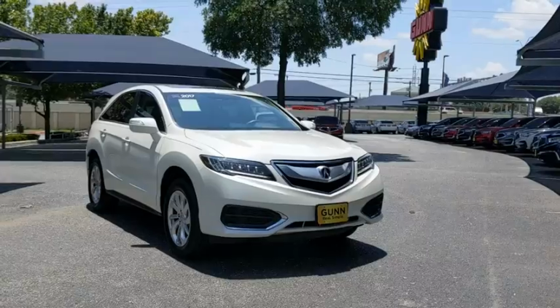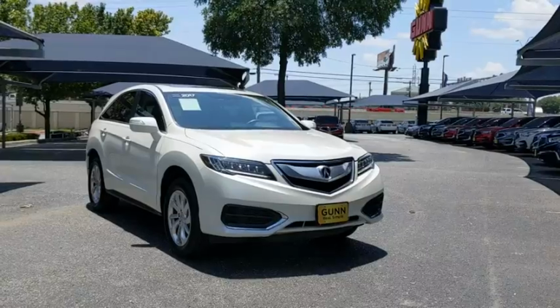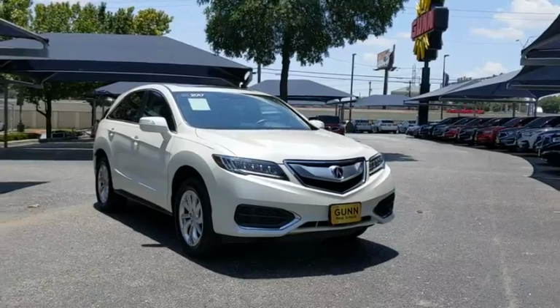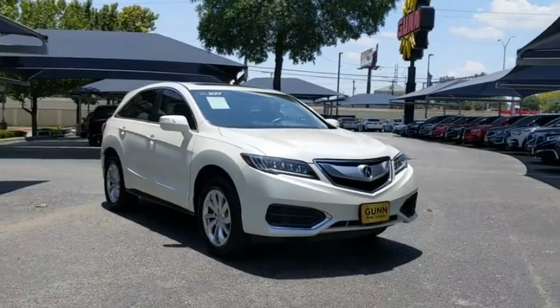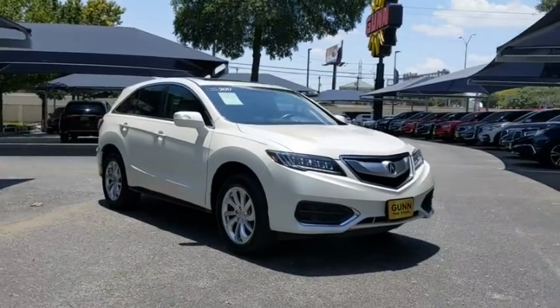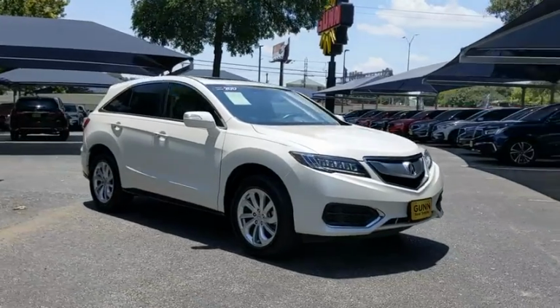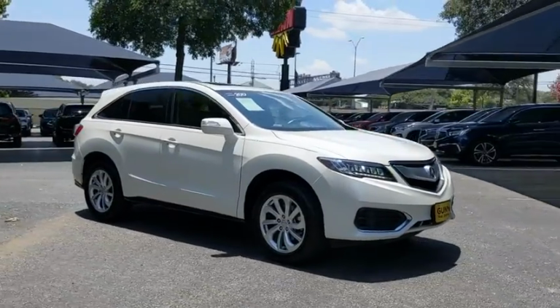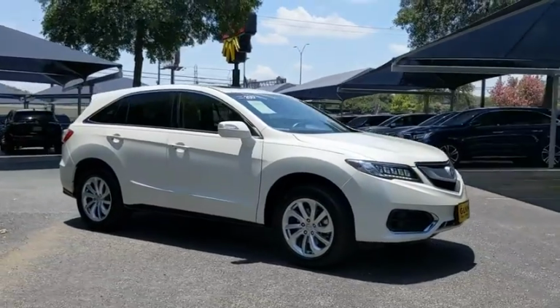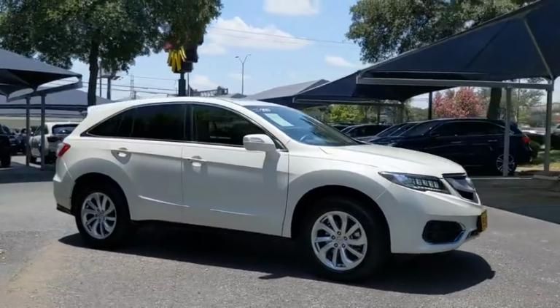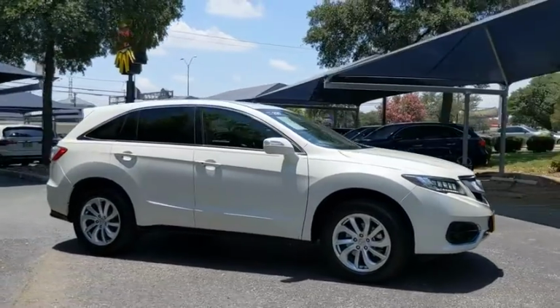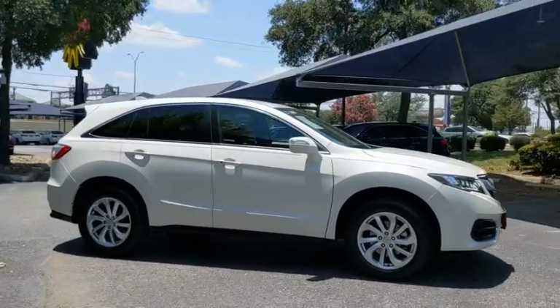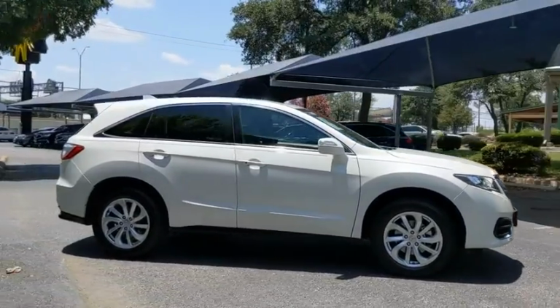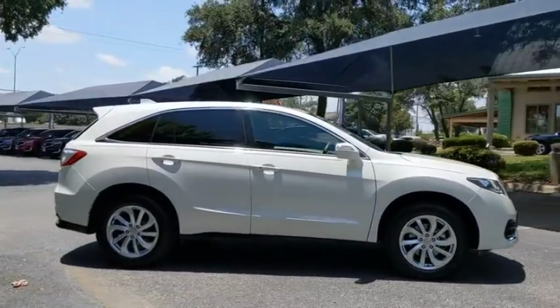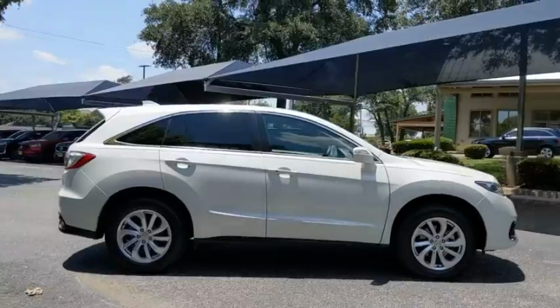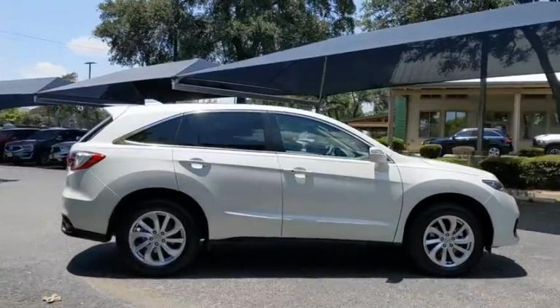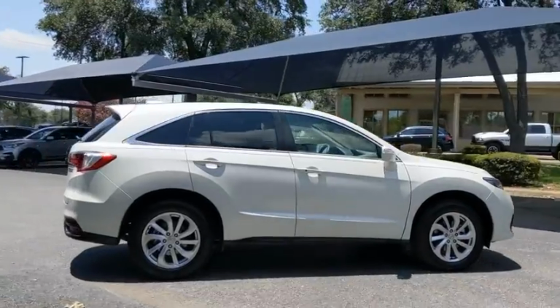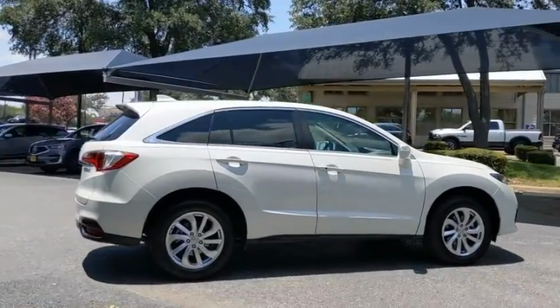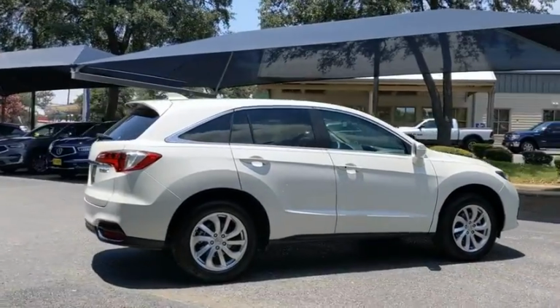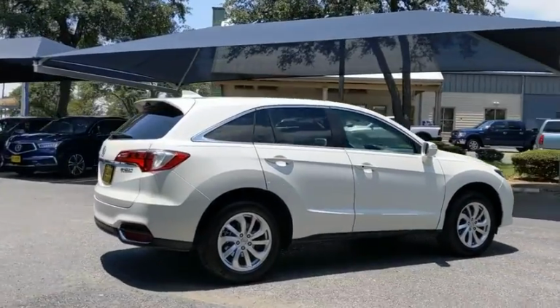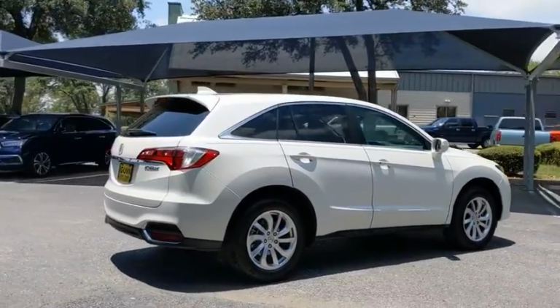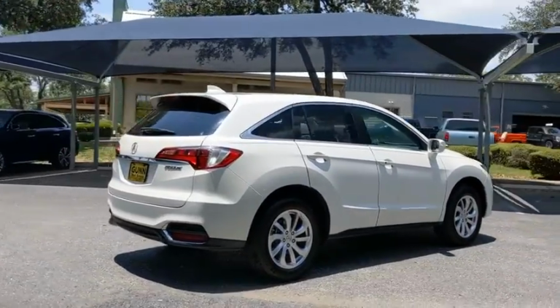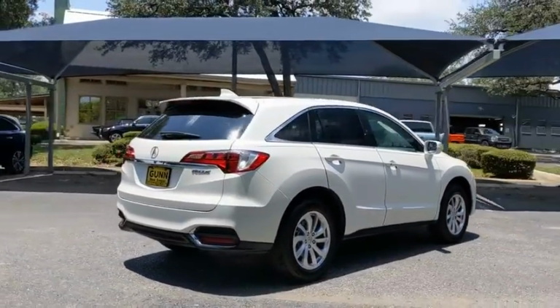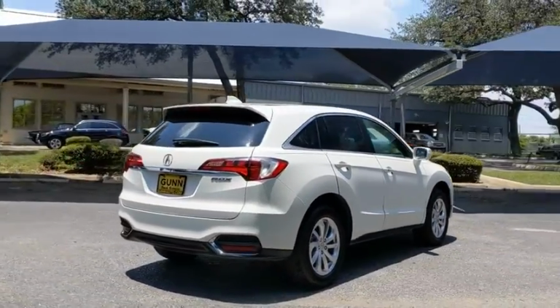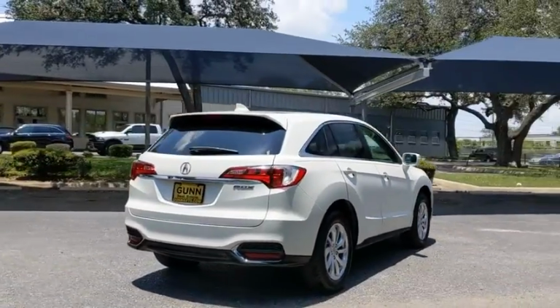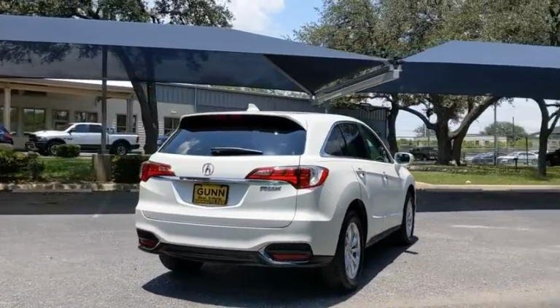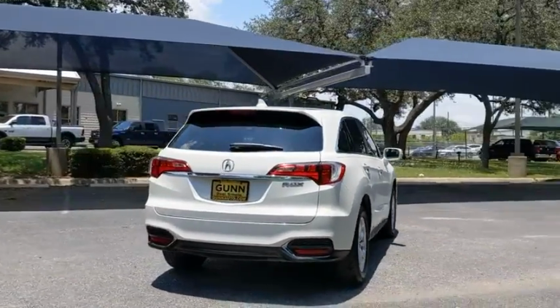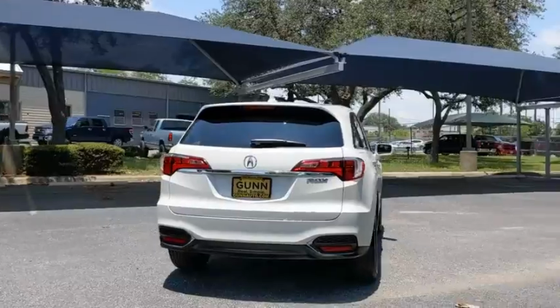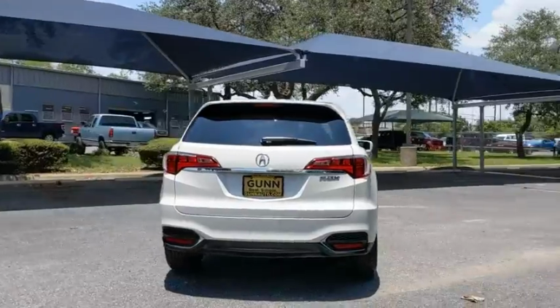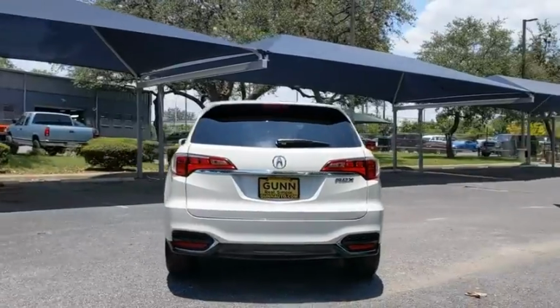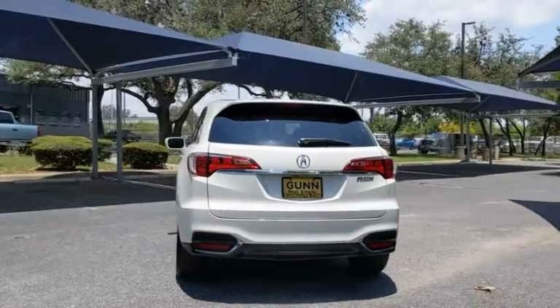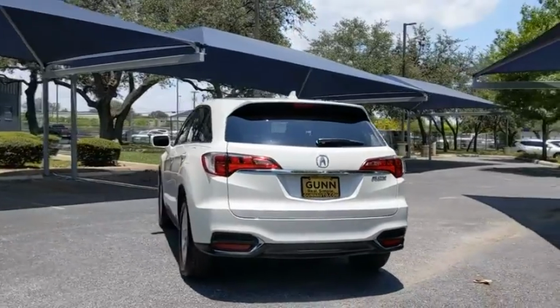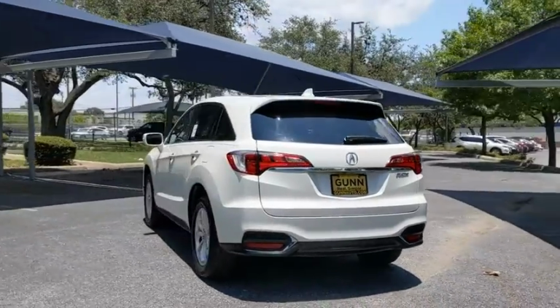Come test drive the 2017 Acura RDX. Viewed as Acura's answer to BMW's sporty X3, the RDX offers a stylish interior, plenty of sport, and a nice amount of utility.